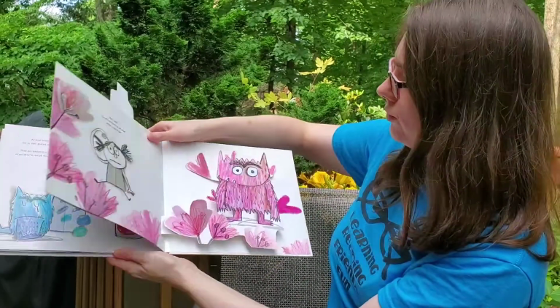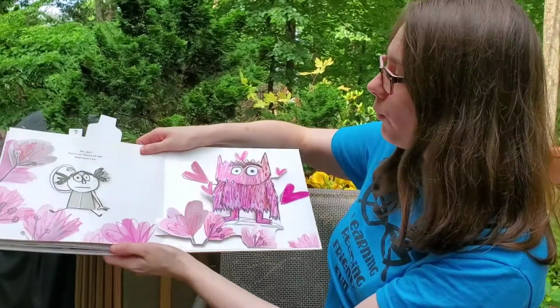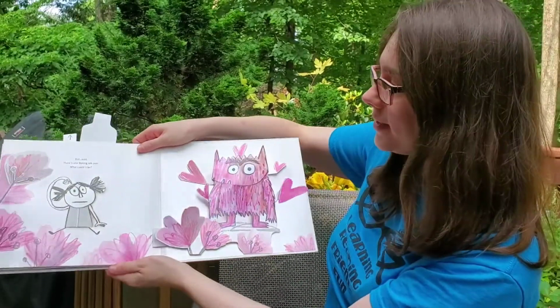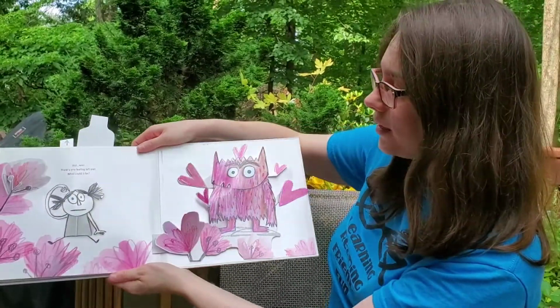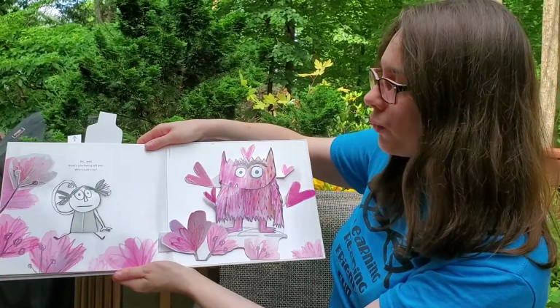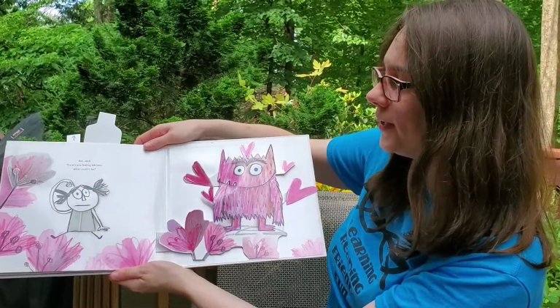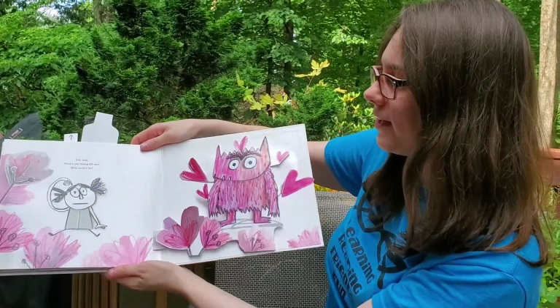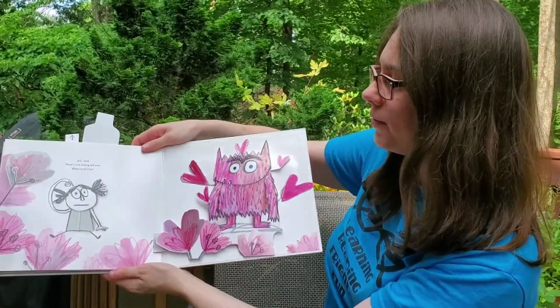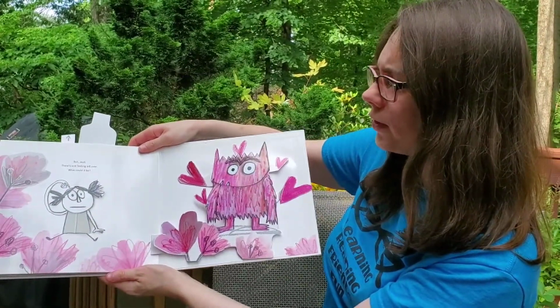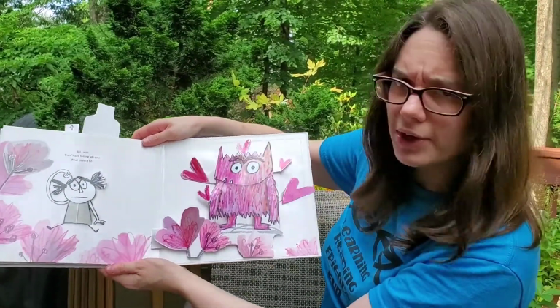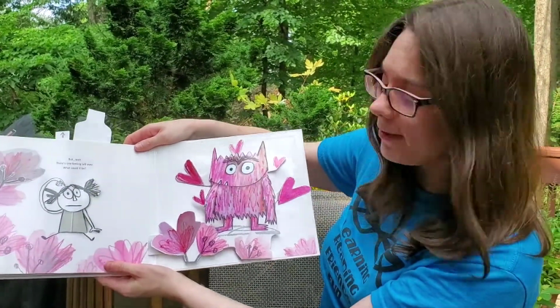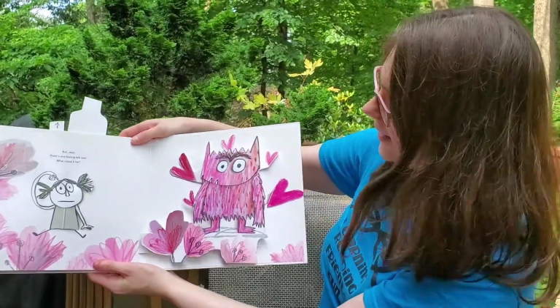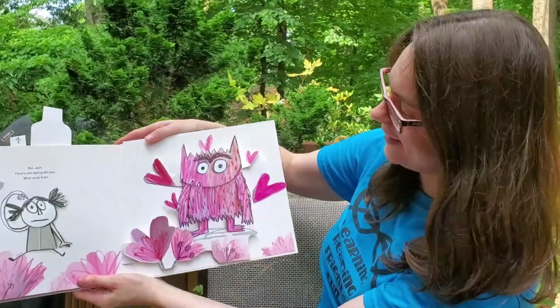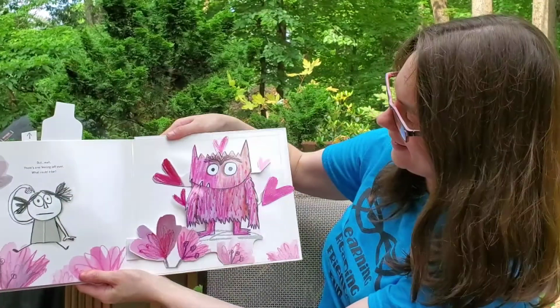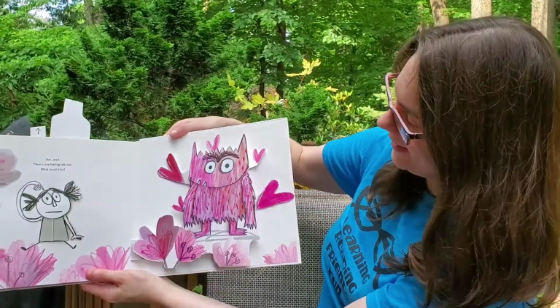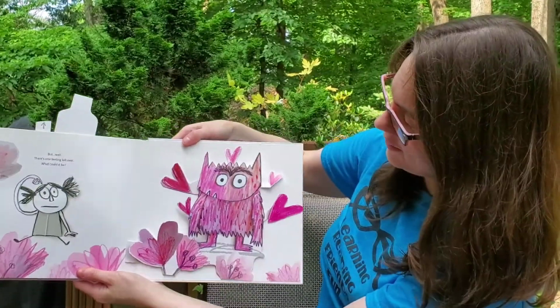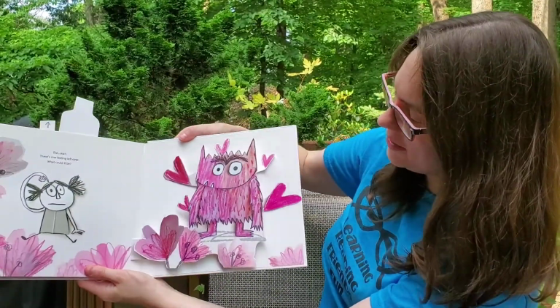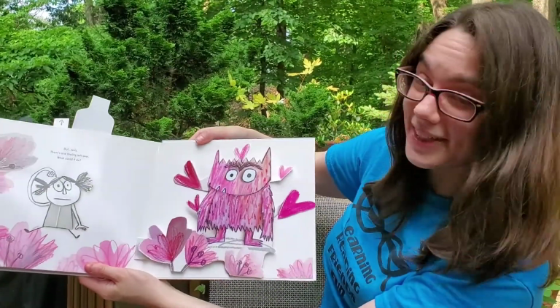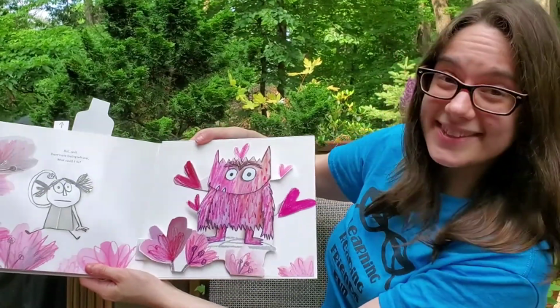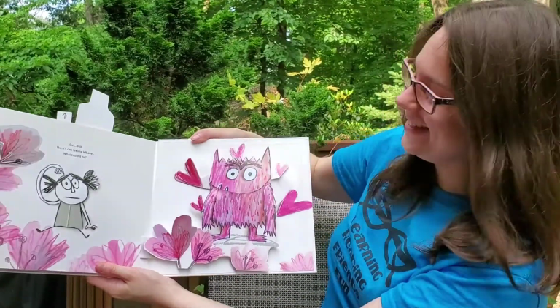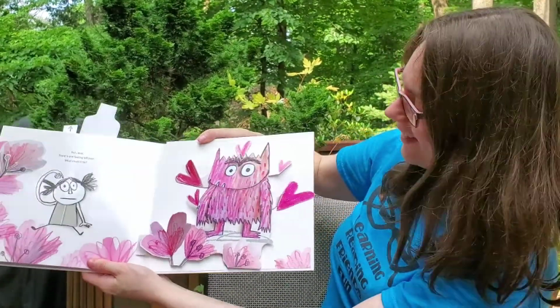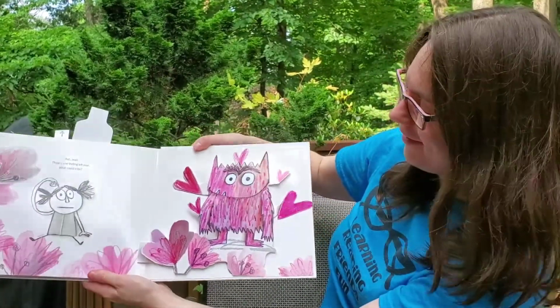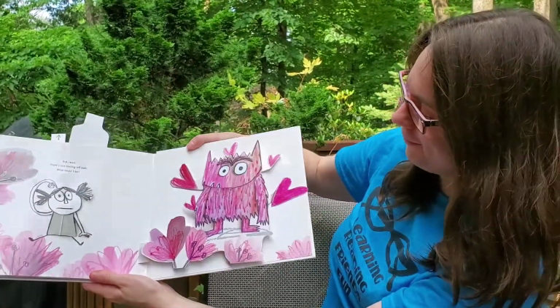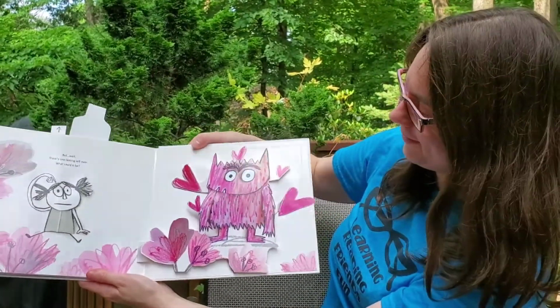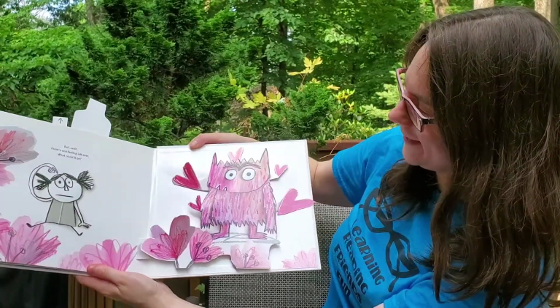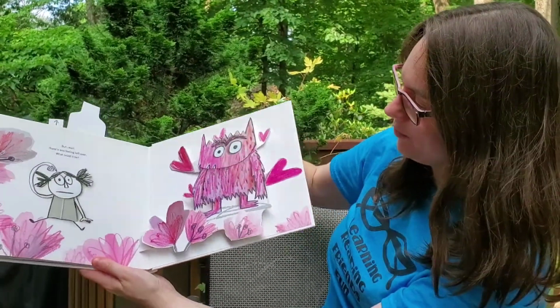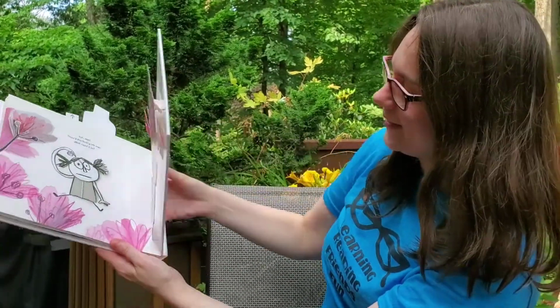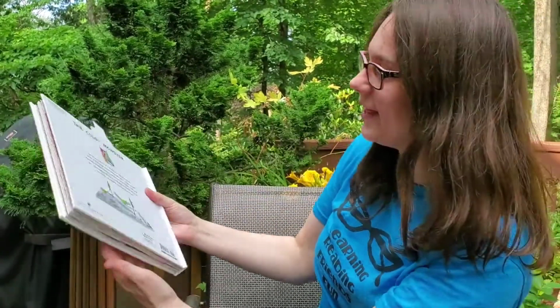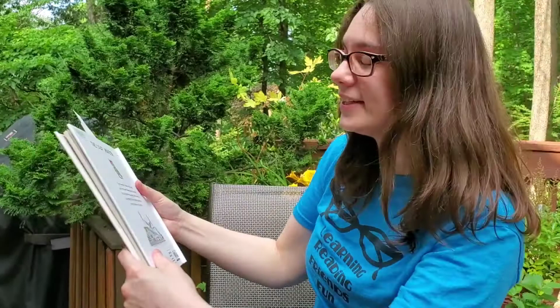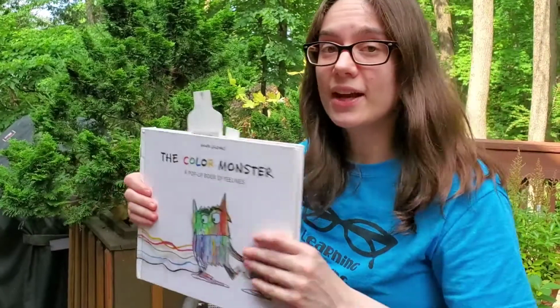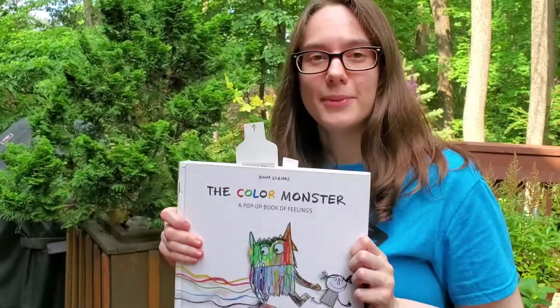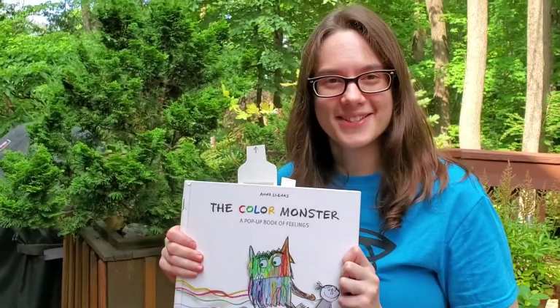But wait! There's one feeling left over. What could that be? Do you guys know what it is? It's love. And that is the color monster.